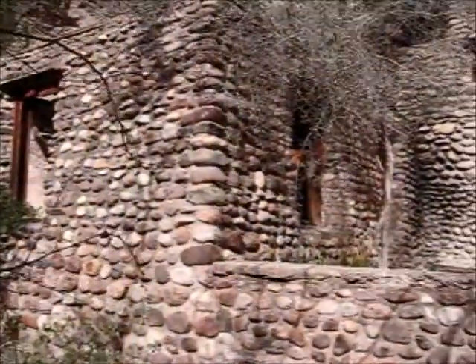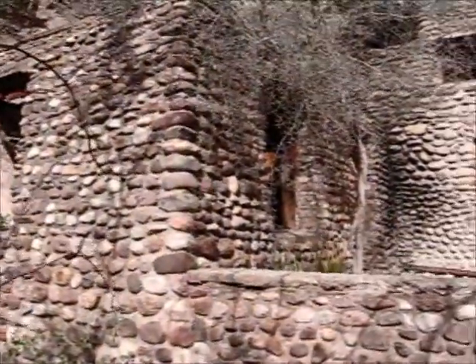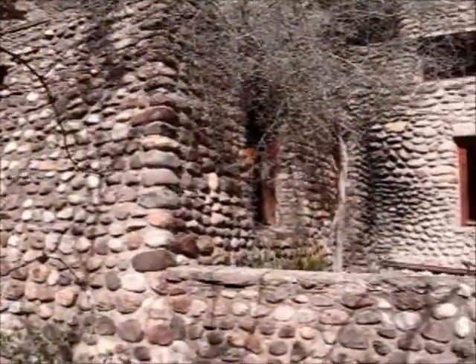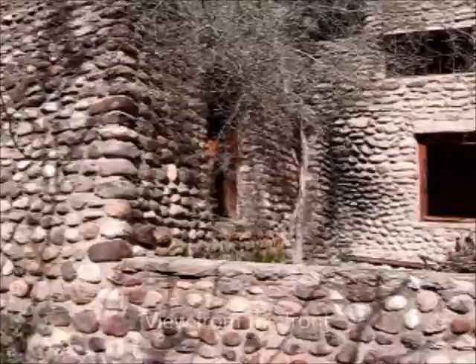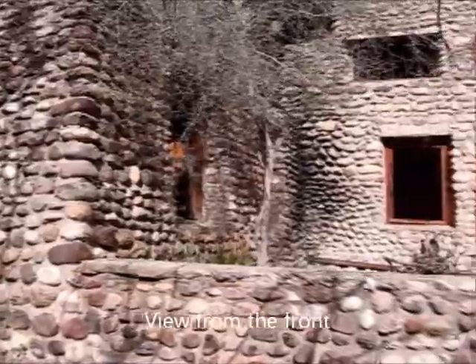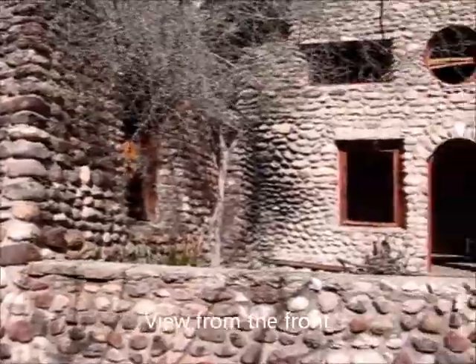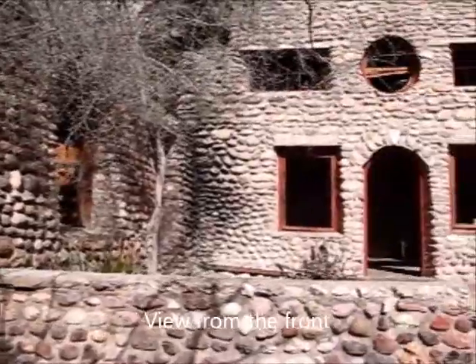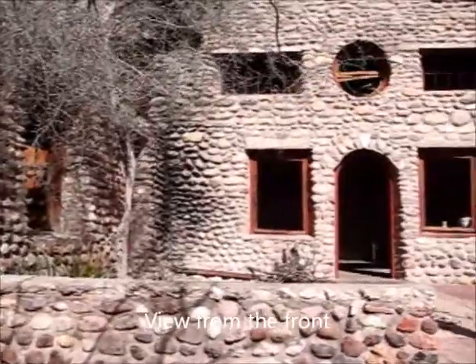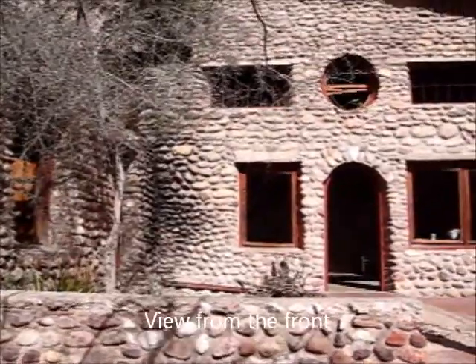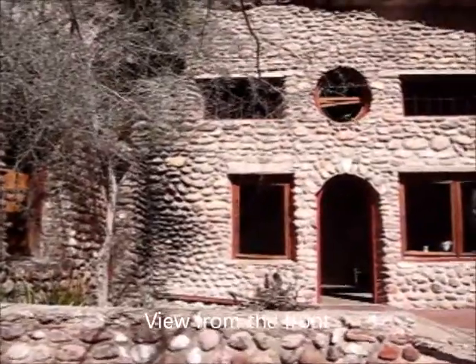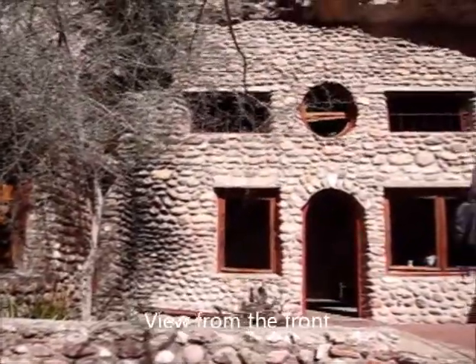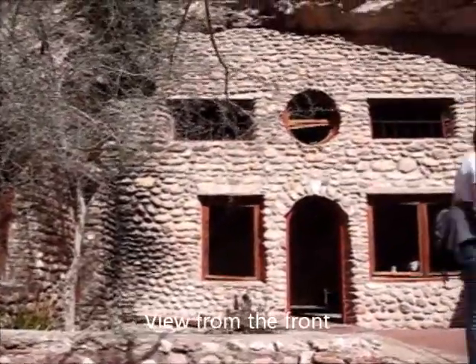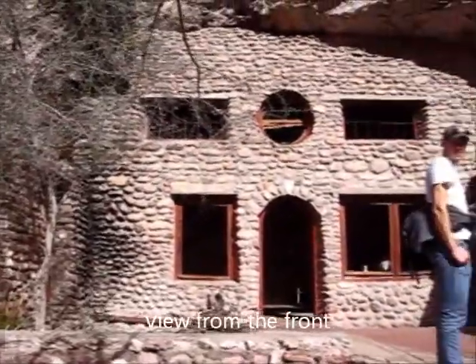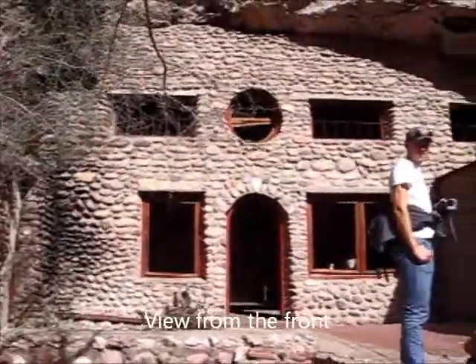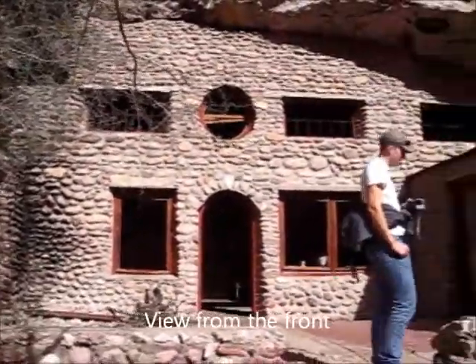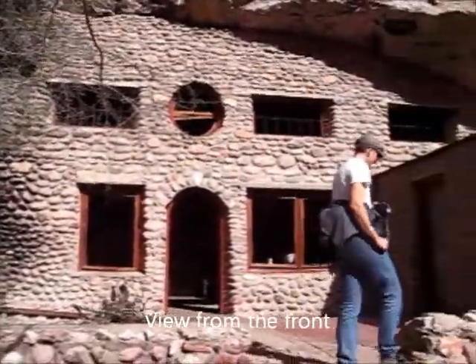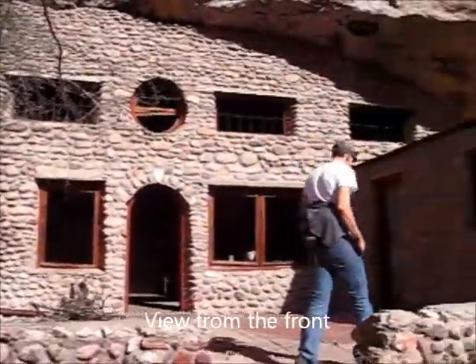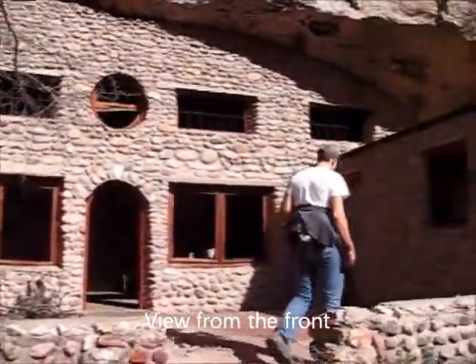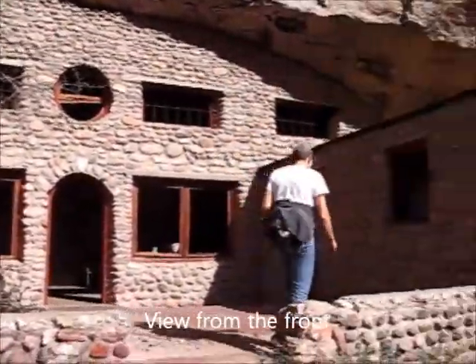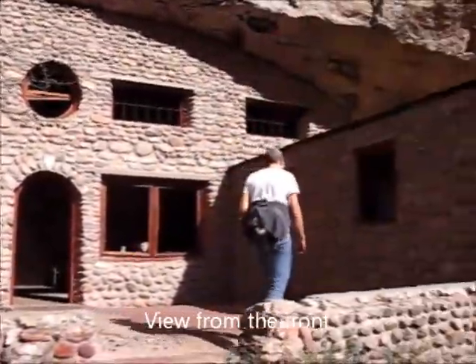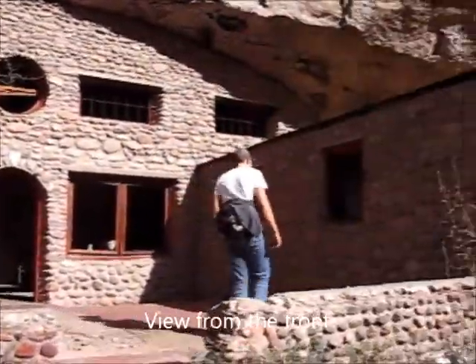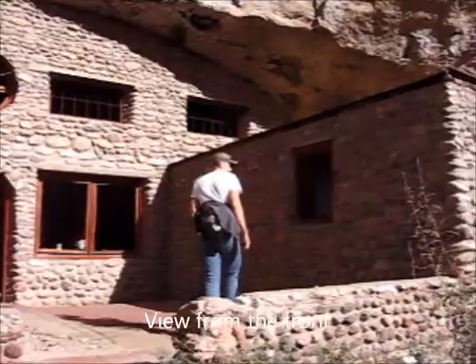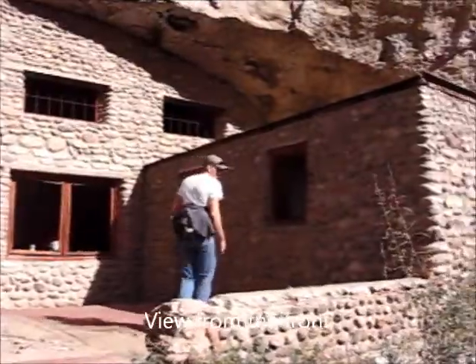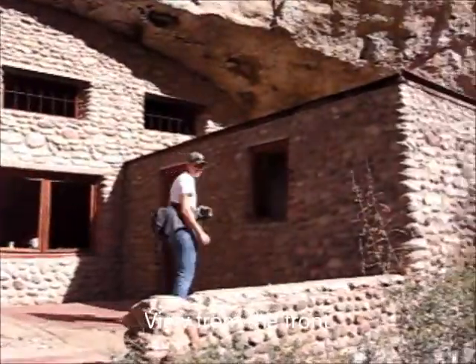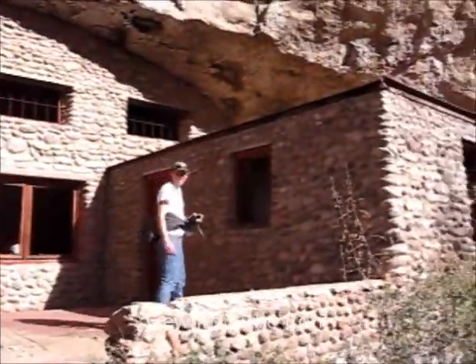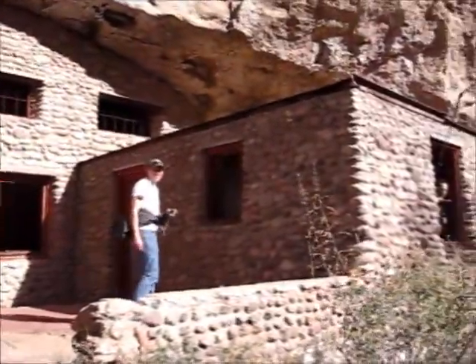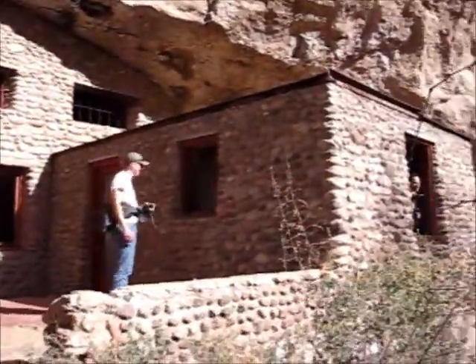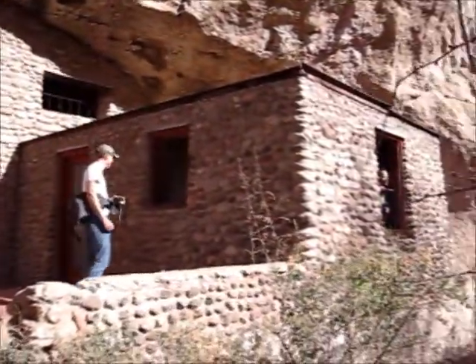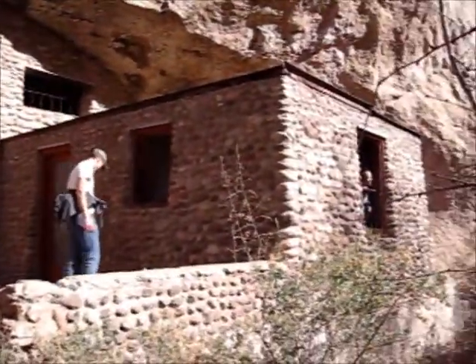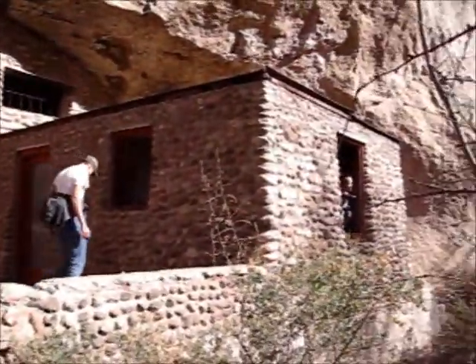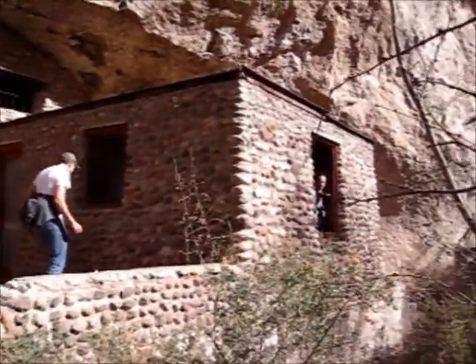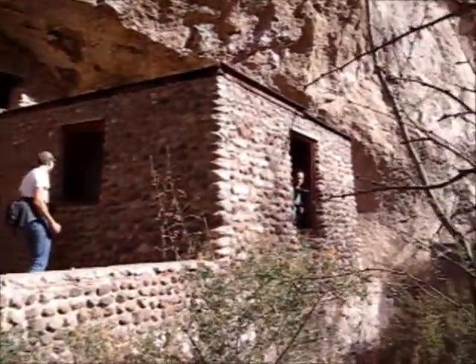This is the cliff house — outside of the cliff house. There's Scott. Hi, Scott. Hey. There's the kitchen.